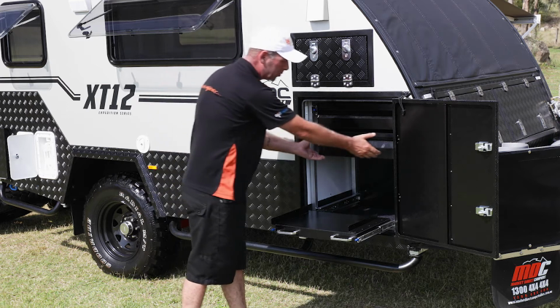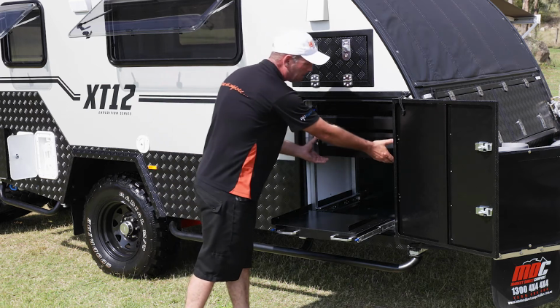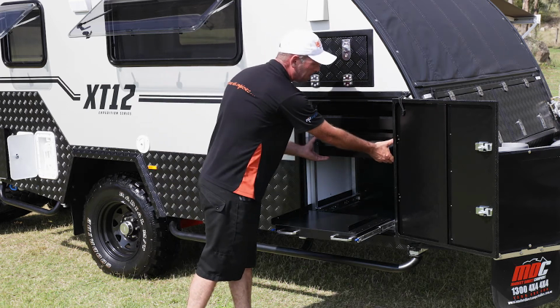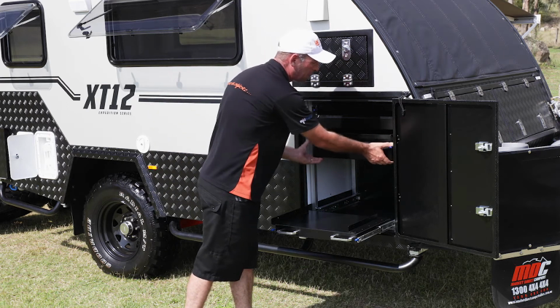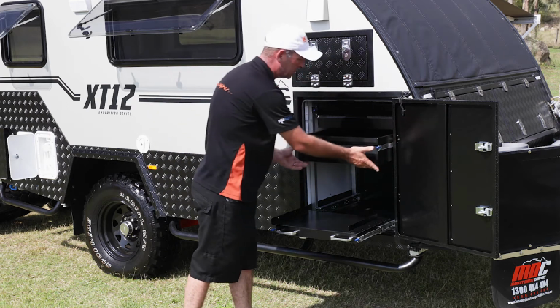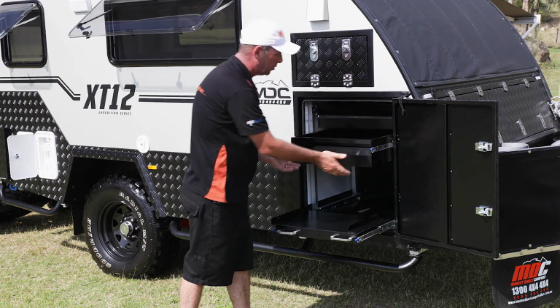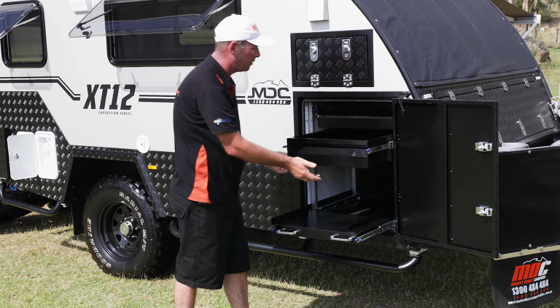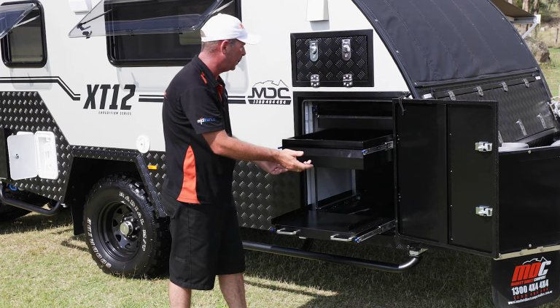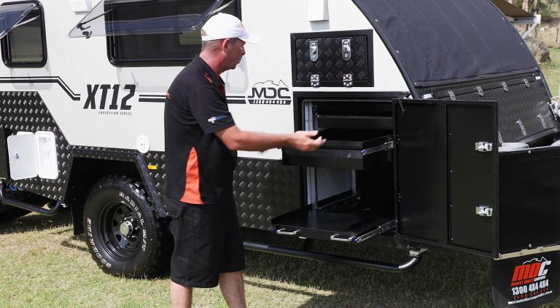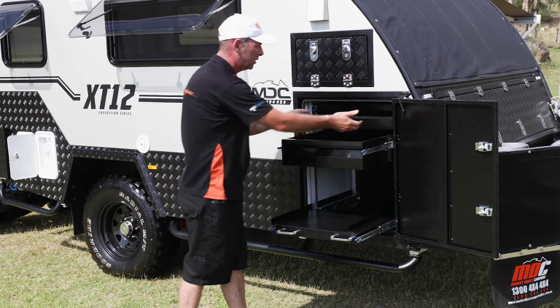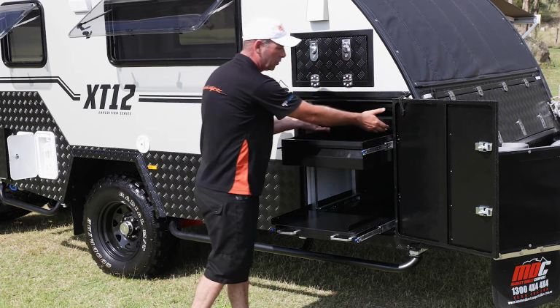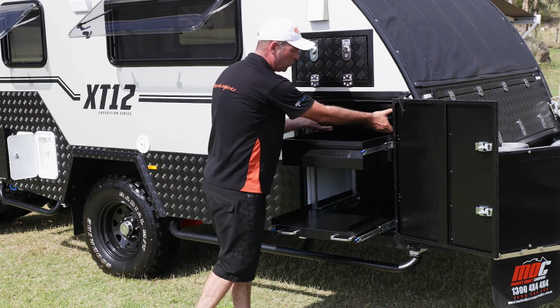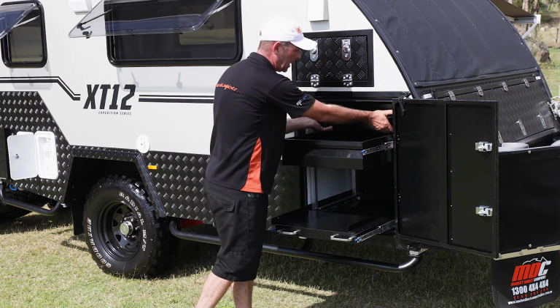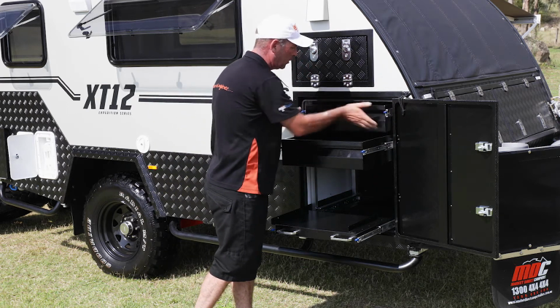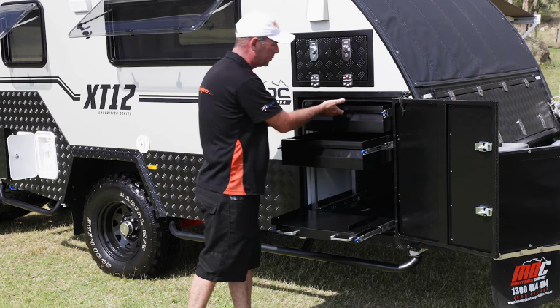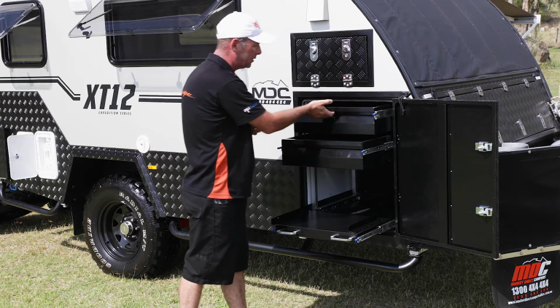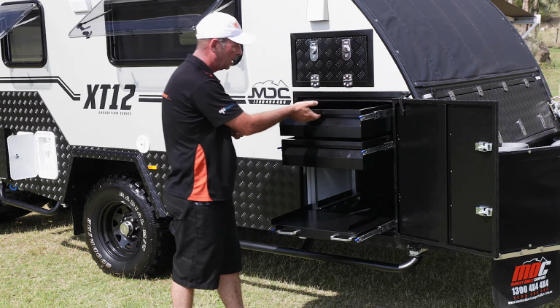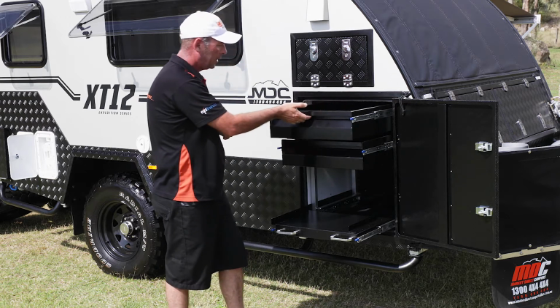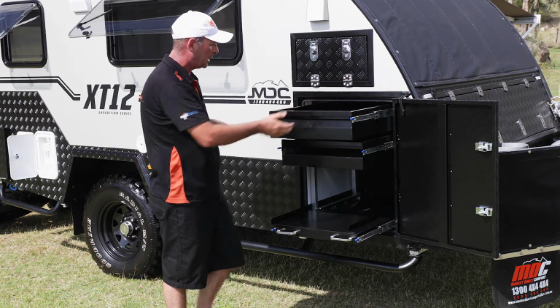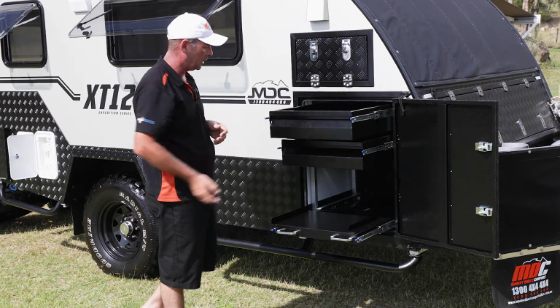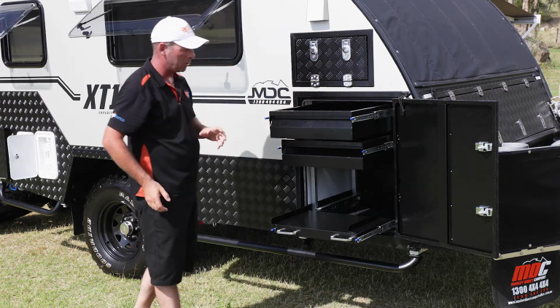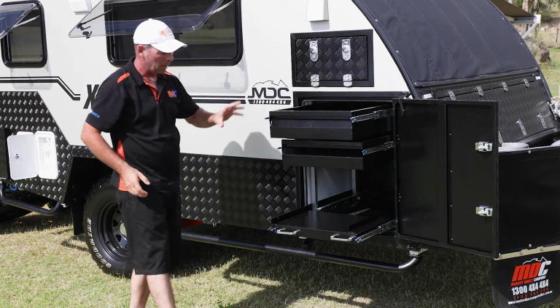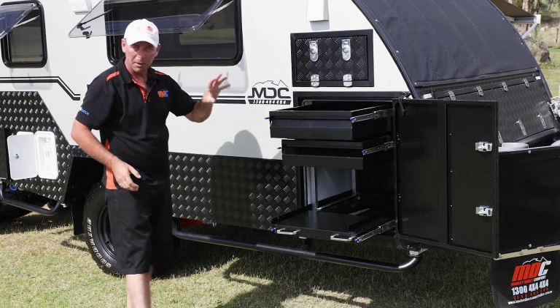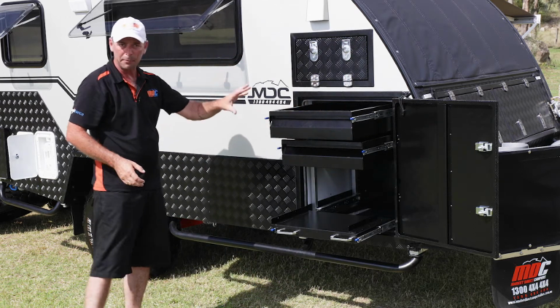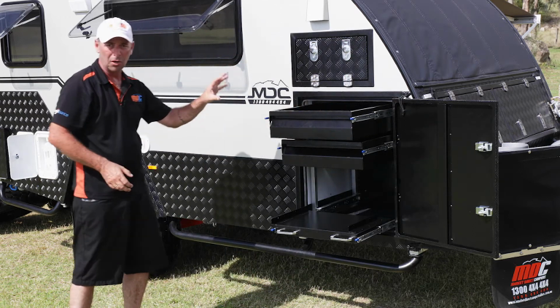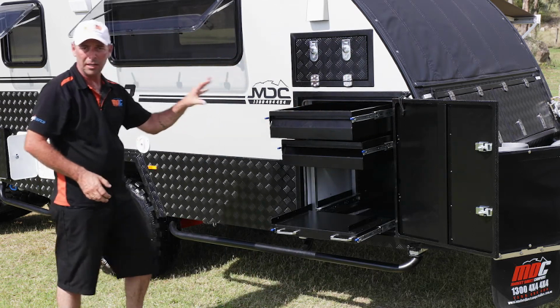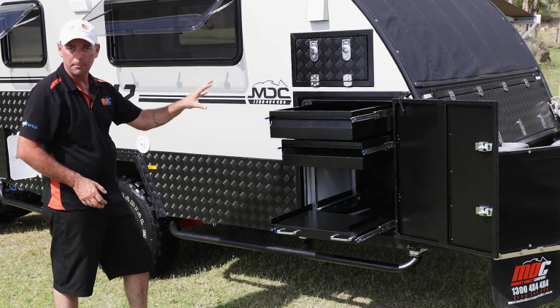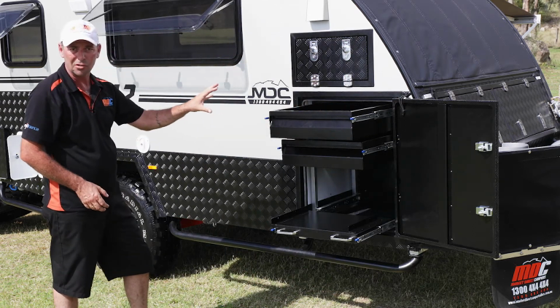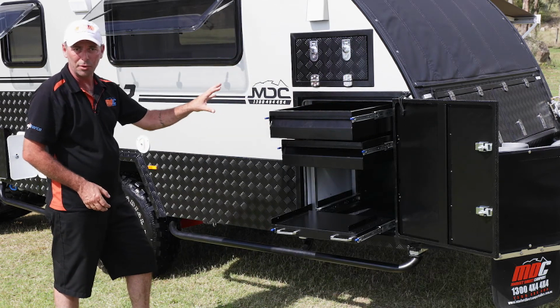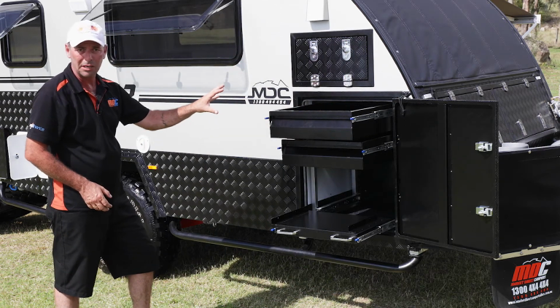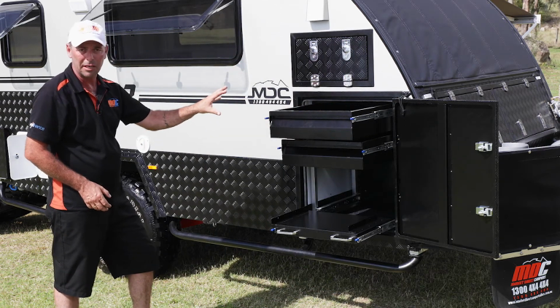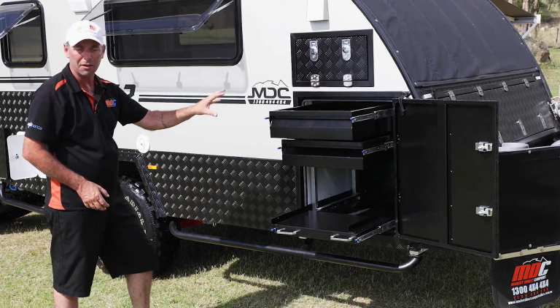Above there you're going to find two great big storage drawers, all carpet lined to keep everything in good nick — absolutely ample storage here in your caravan.